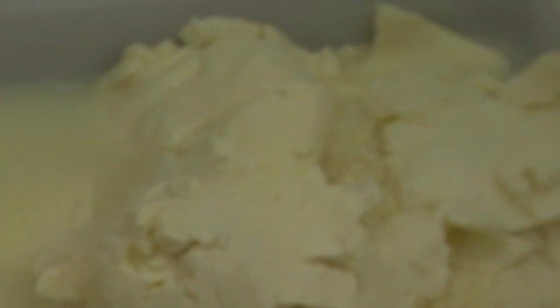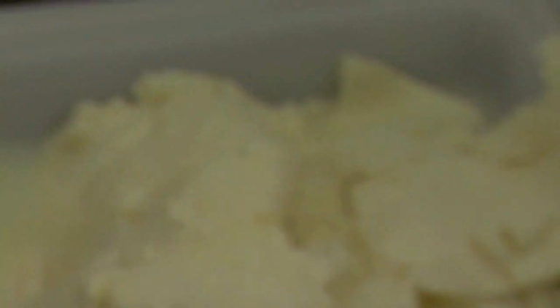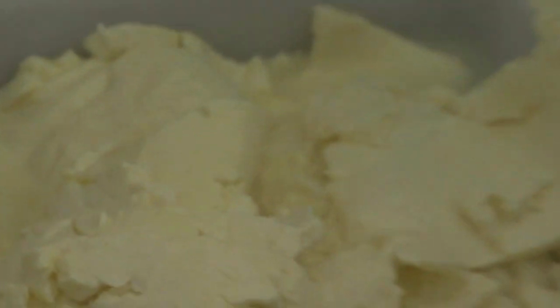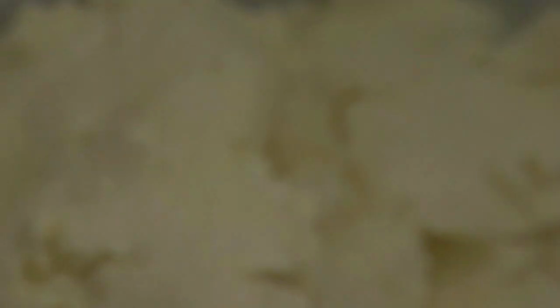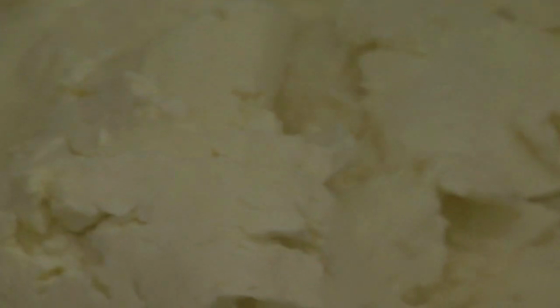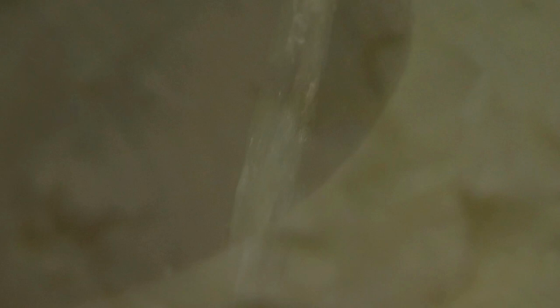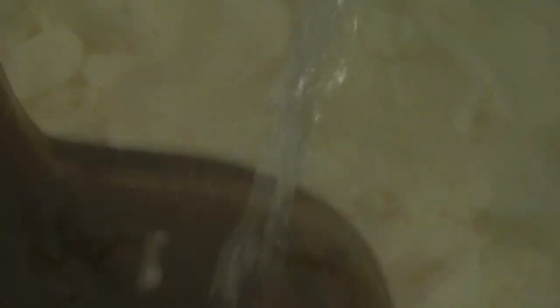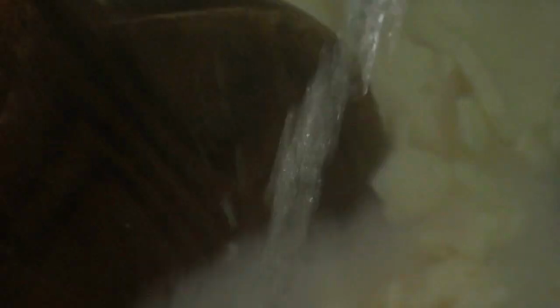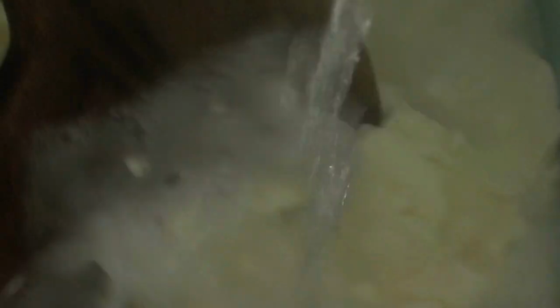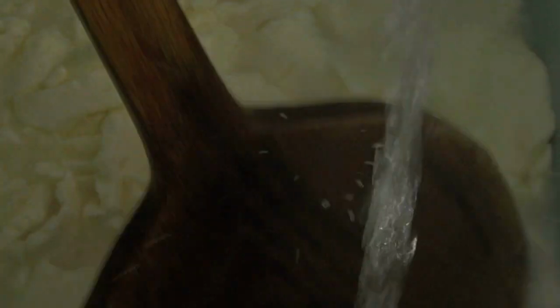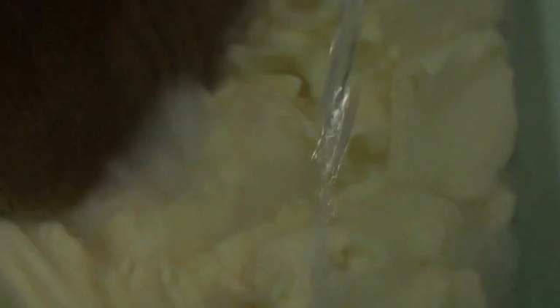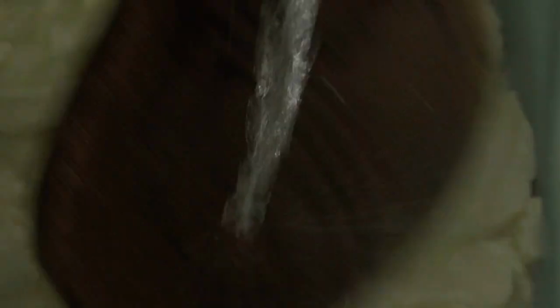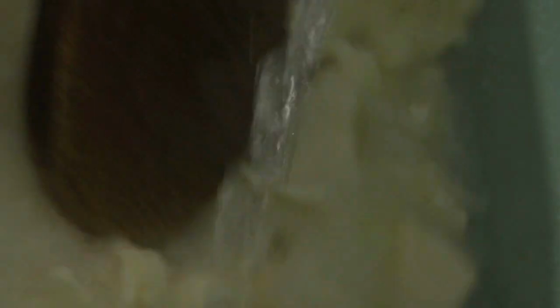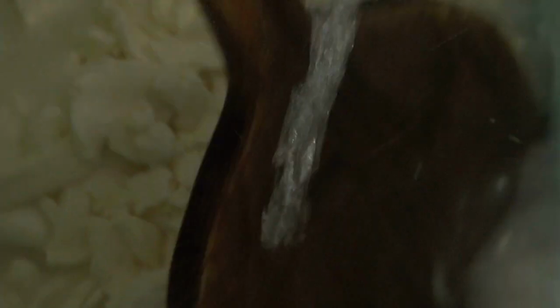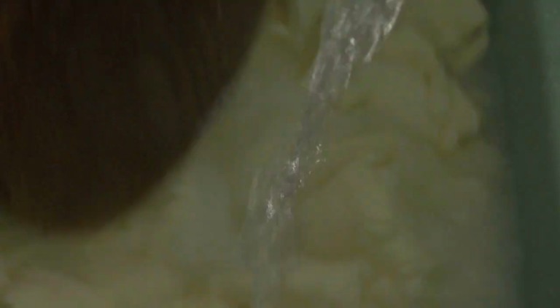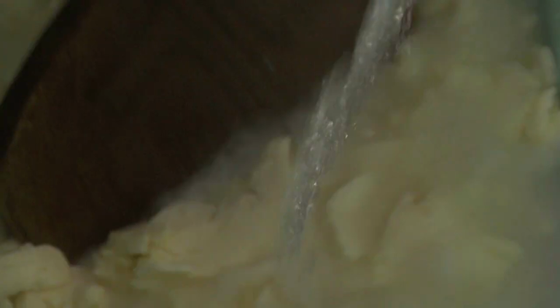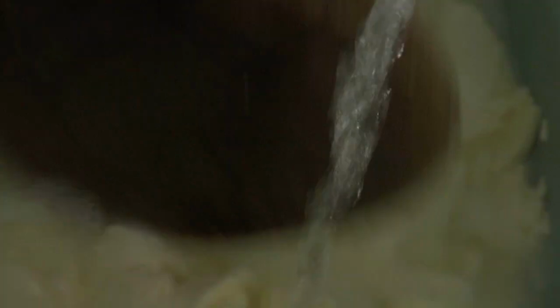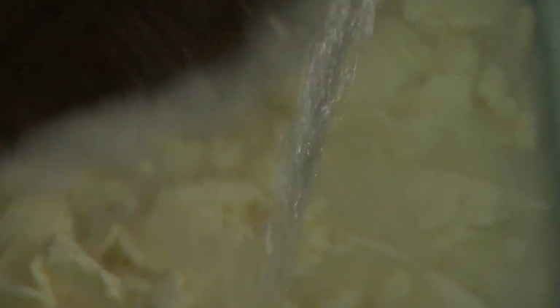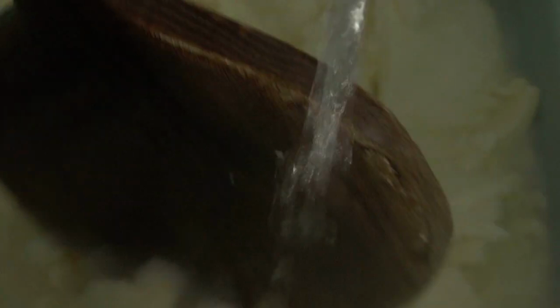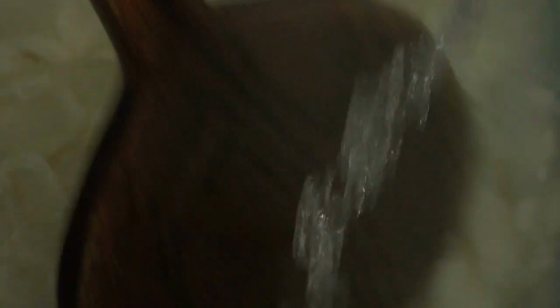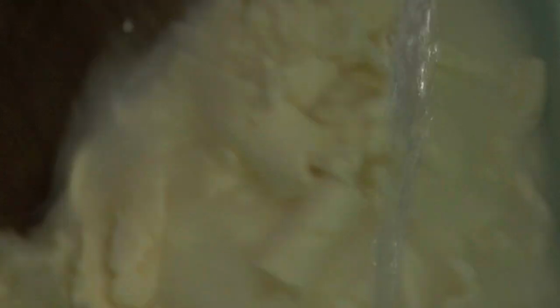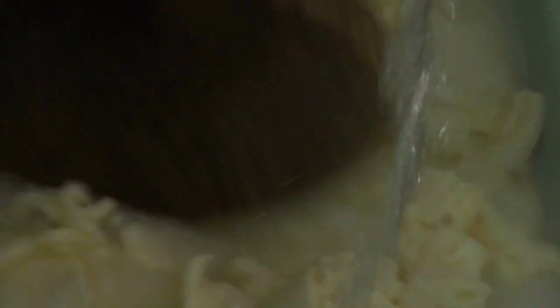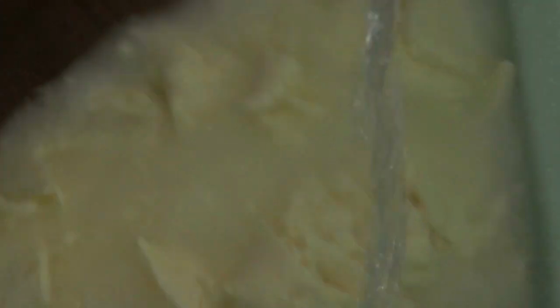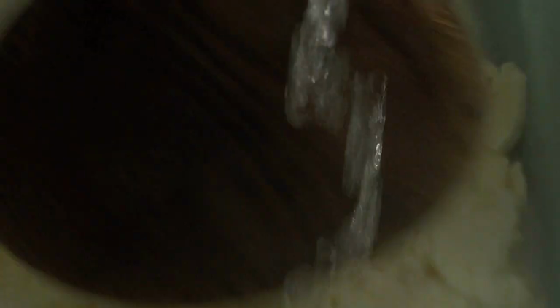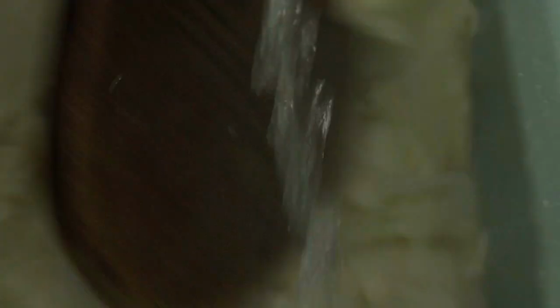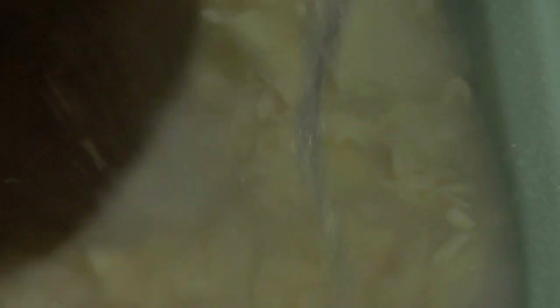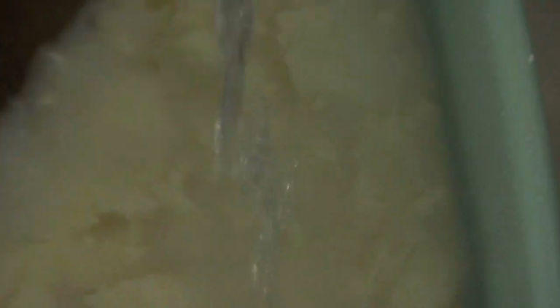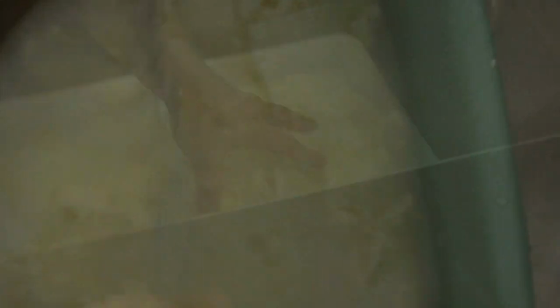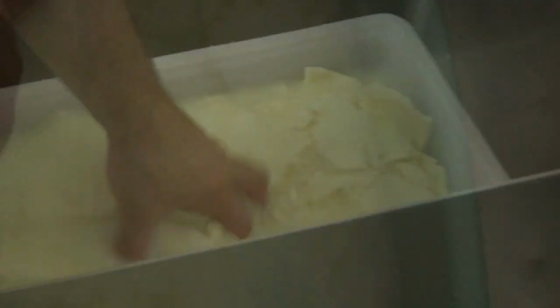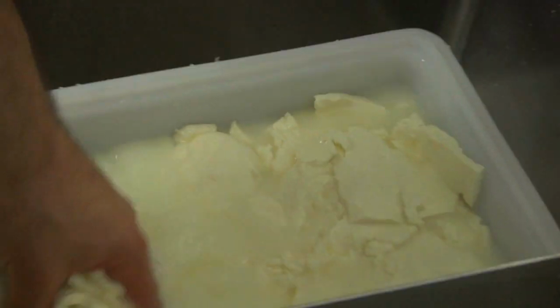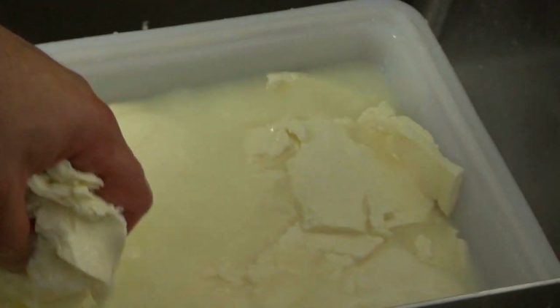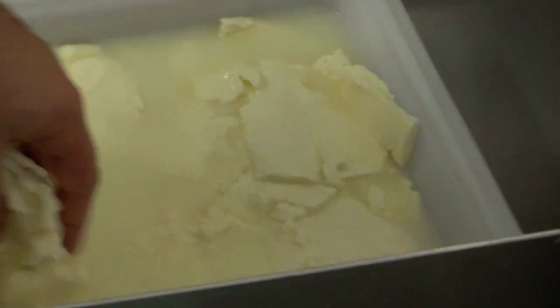The burrata starts out with a really great curd and we use the best curd in the pizza business, which is Grande curd. With the Grande curd we get a 97% yield because we know how to put the burrata together really, really quickly.